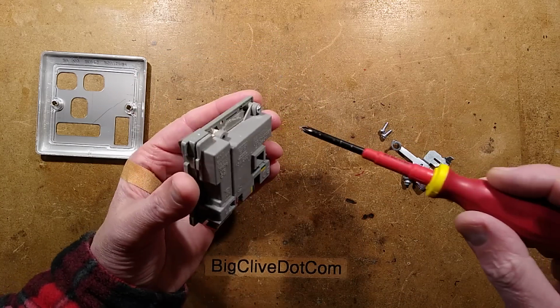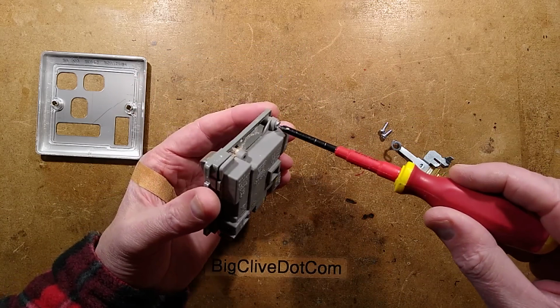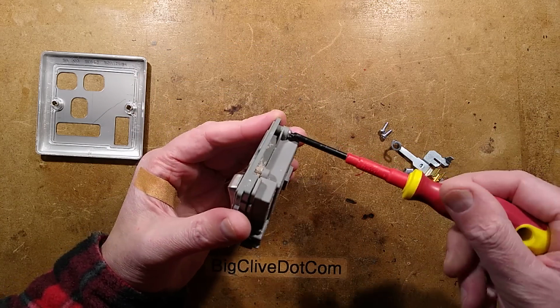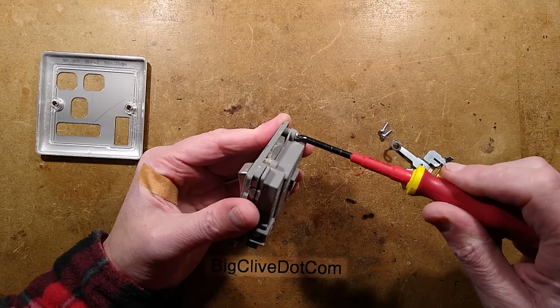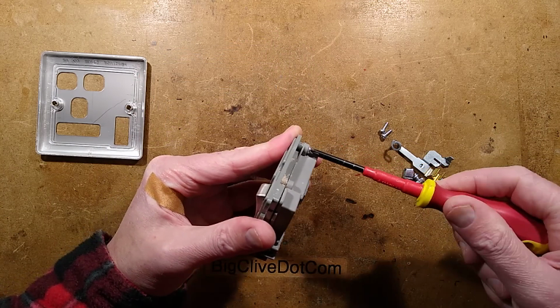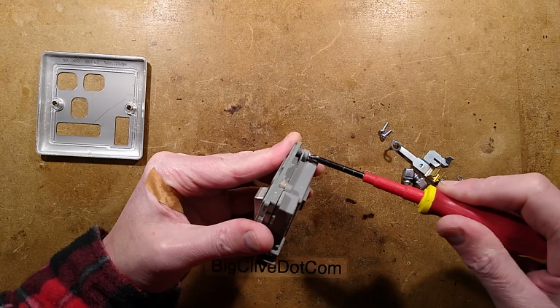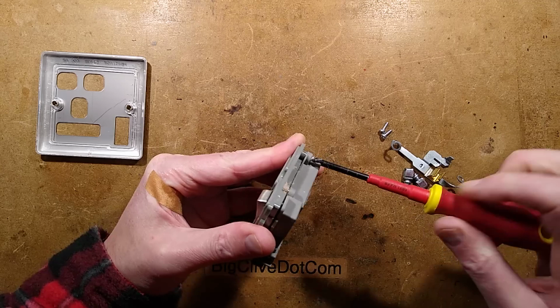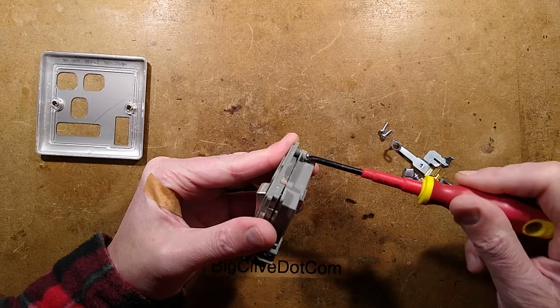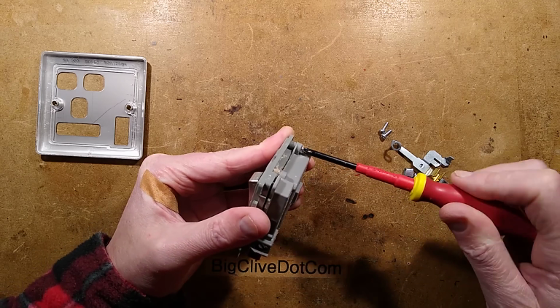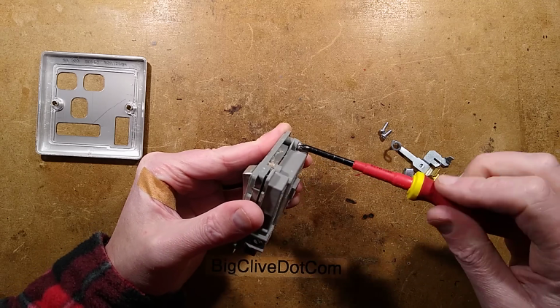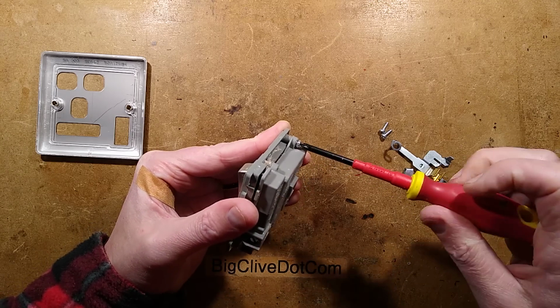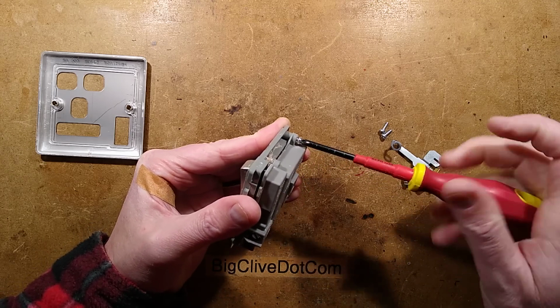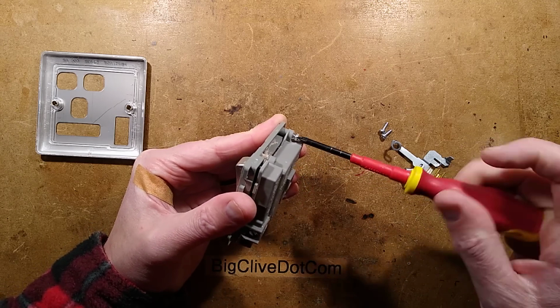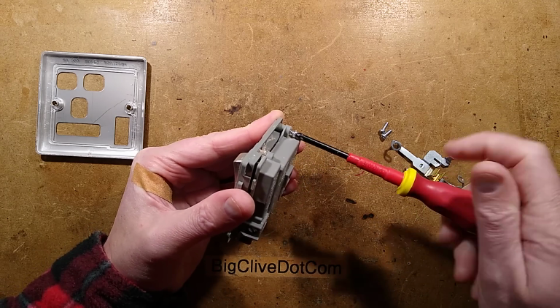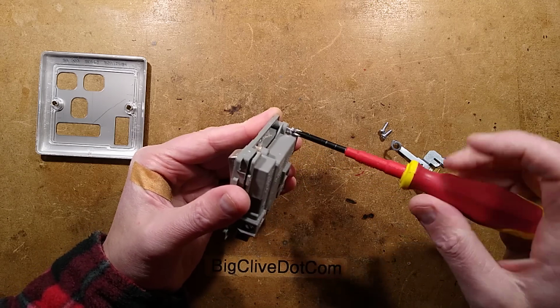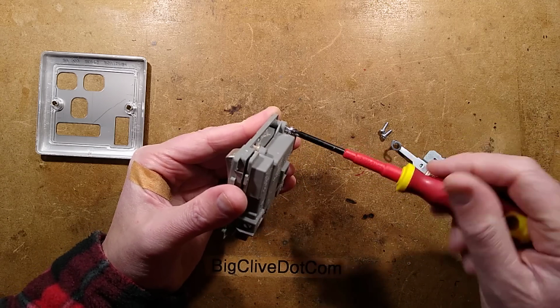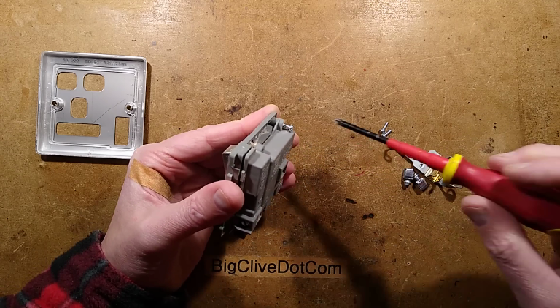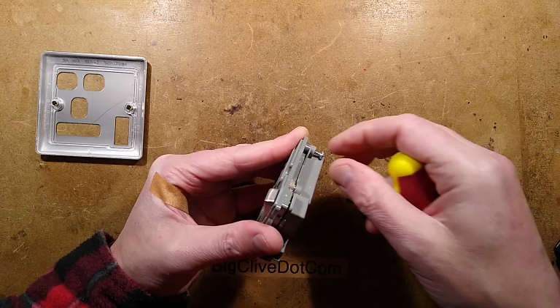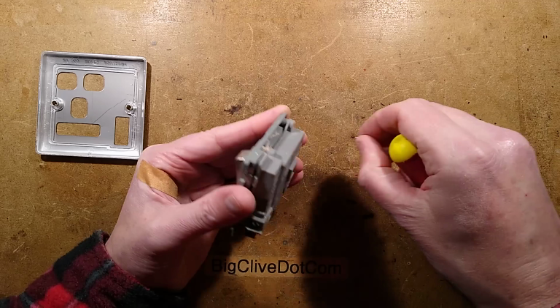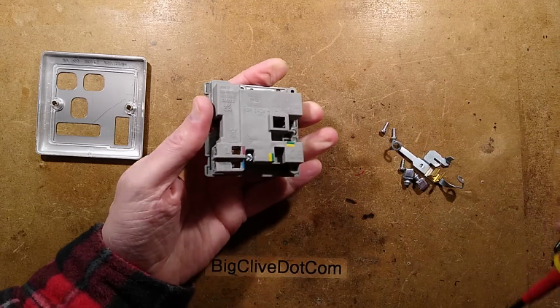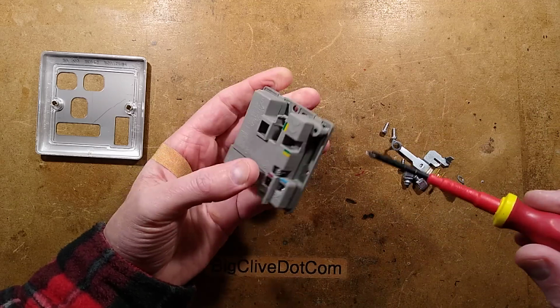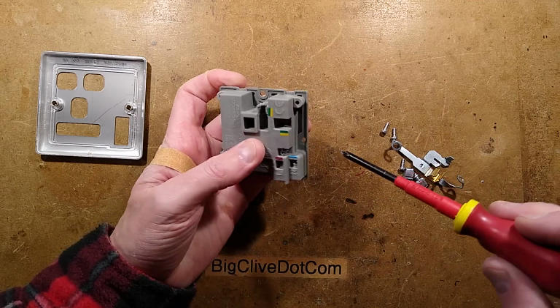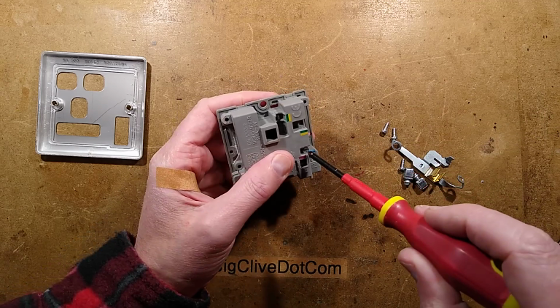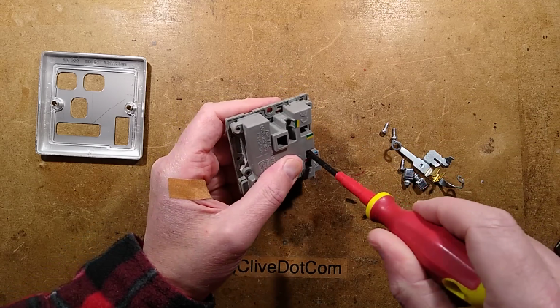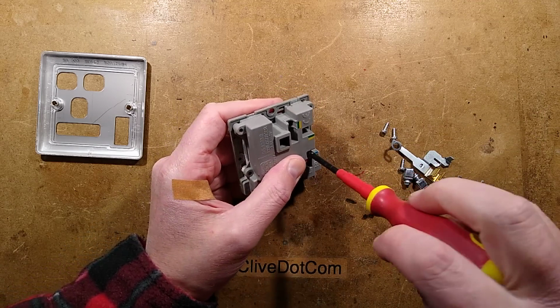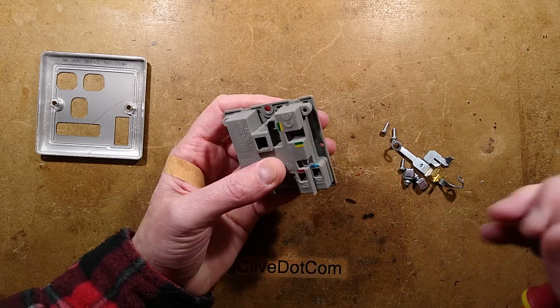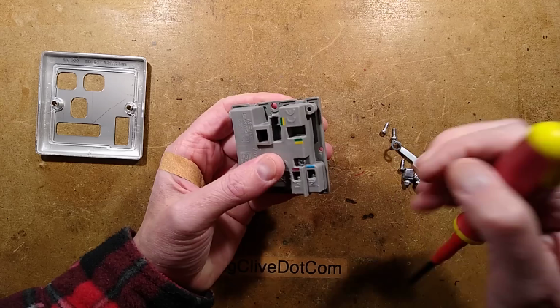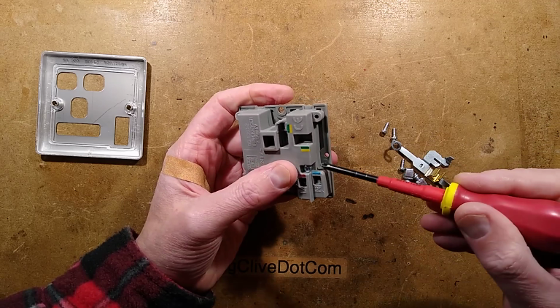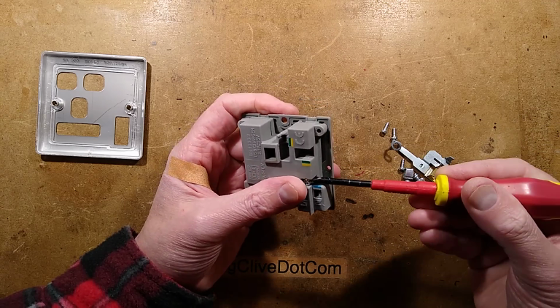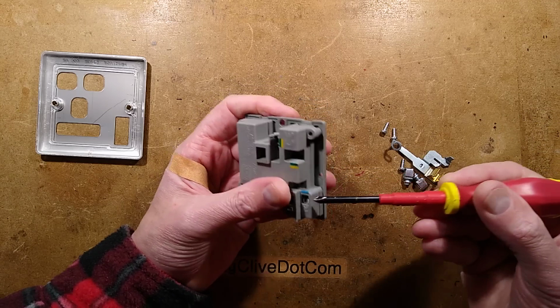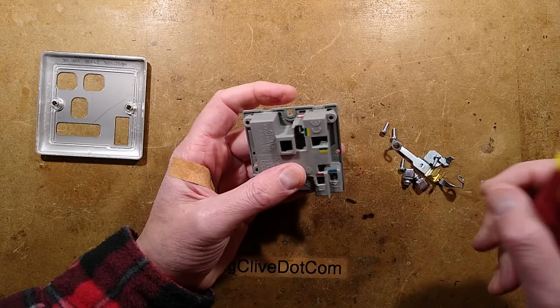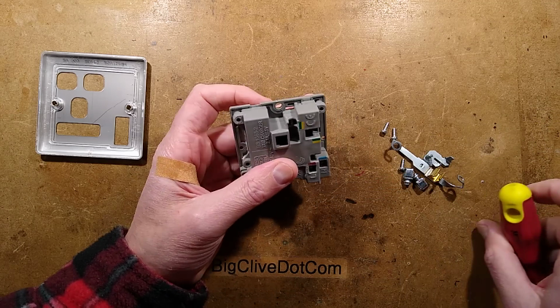I just put the sticky plaster on to protect the squeamish from the sight of blood — not that there's much blood and it will heal up very quickly. I'm not bothered. Cutting yourself is a daily occurrence. Well, the older you get, the less it happens.